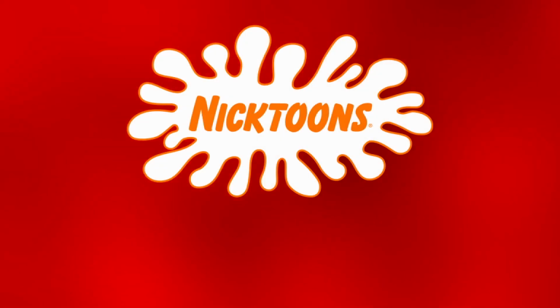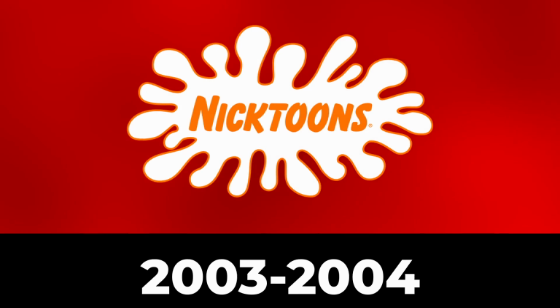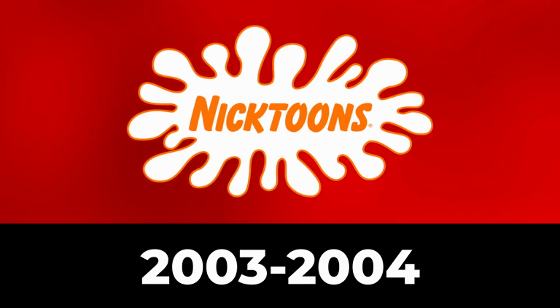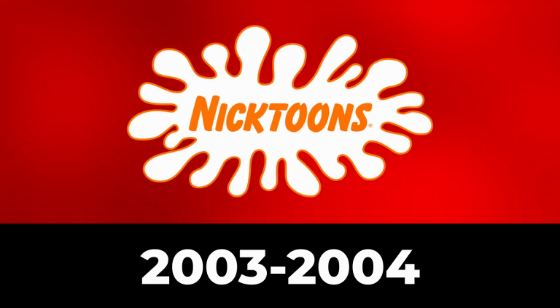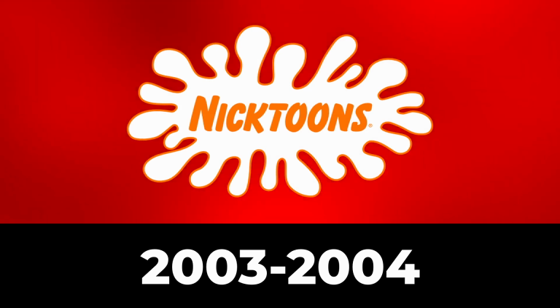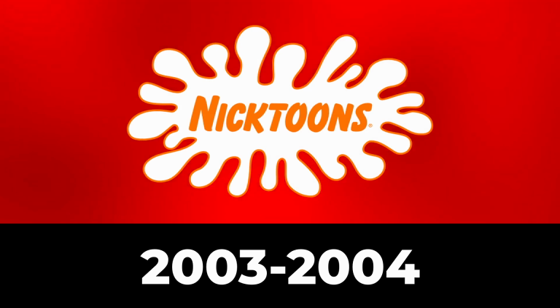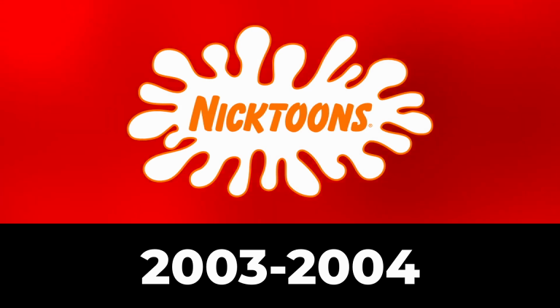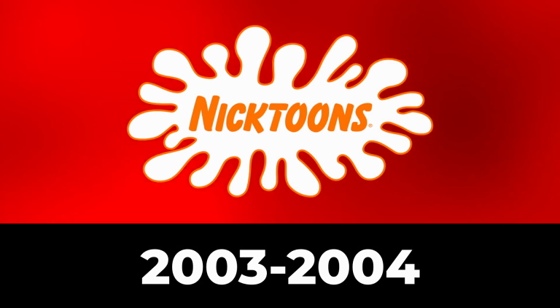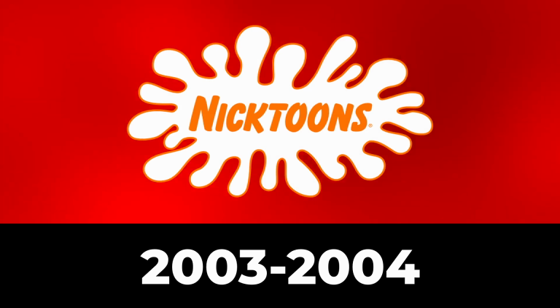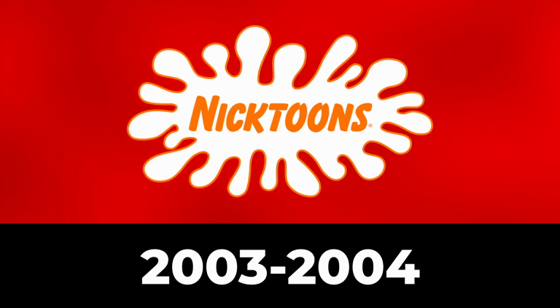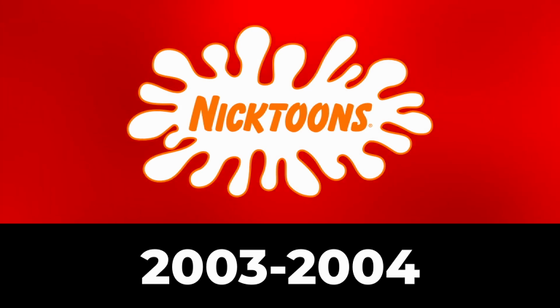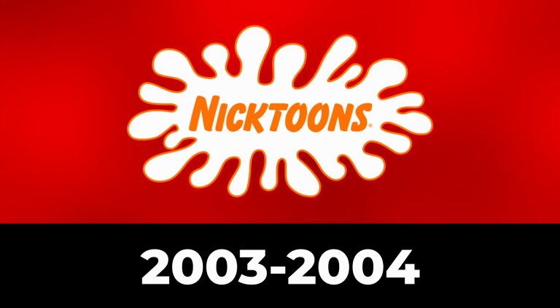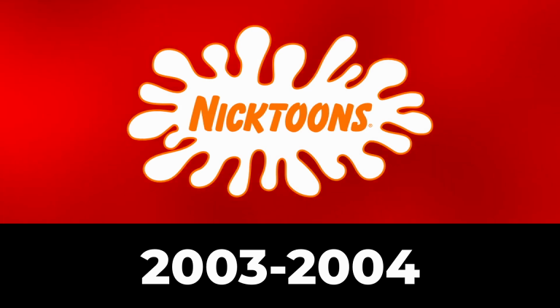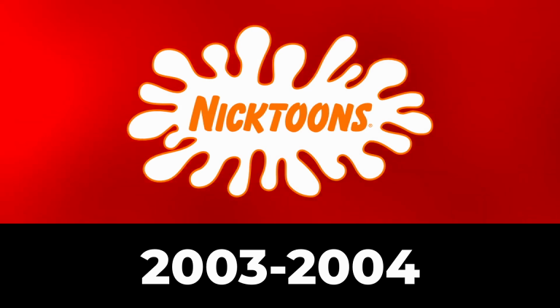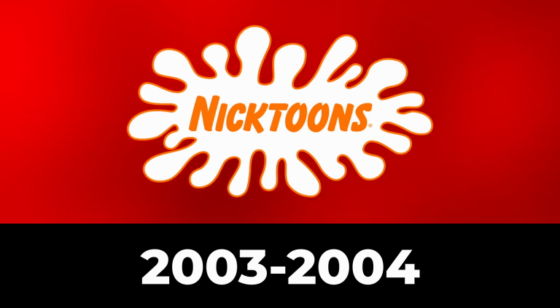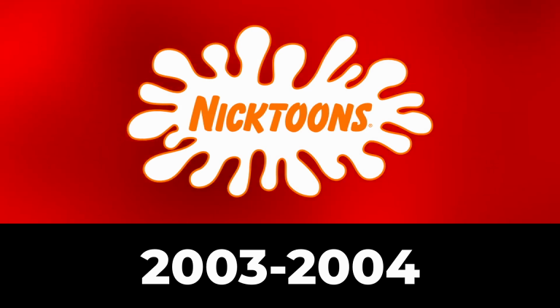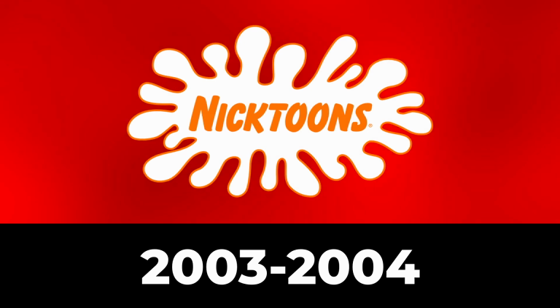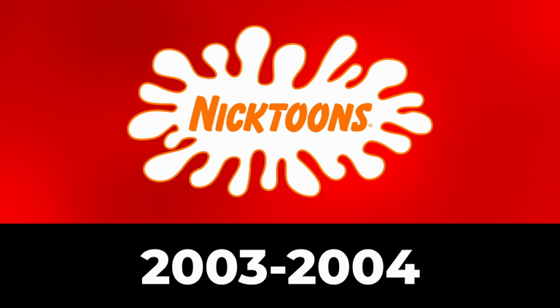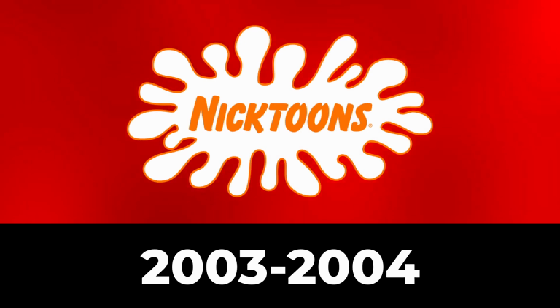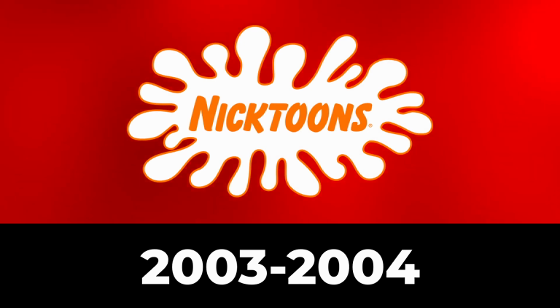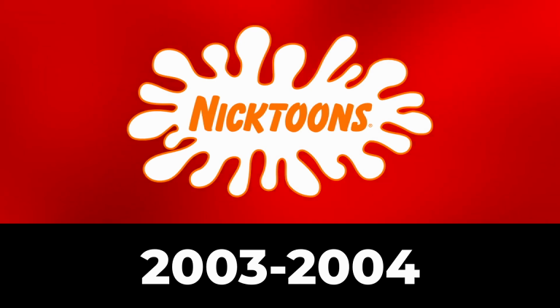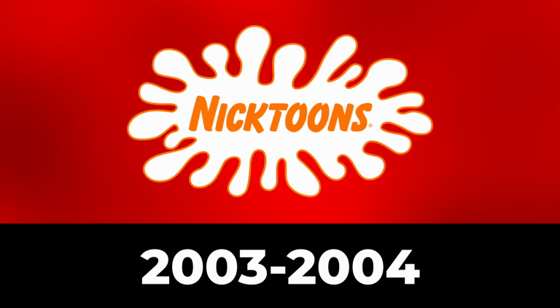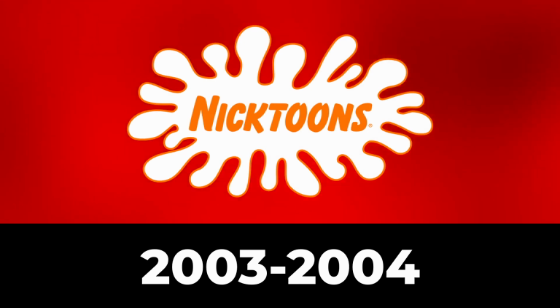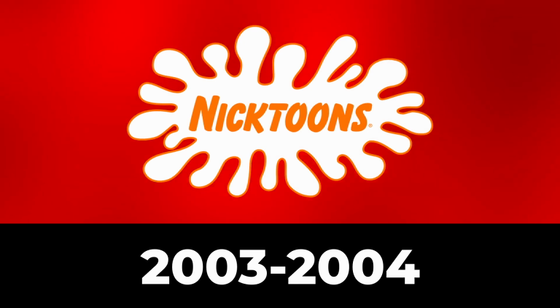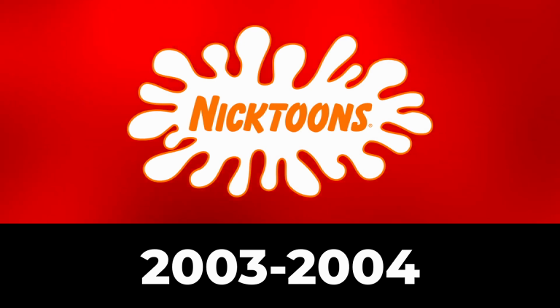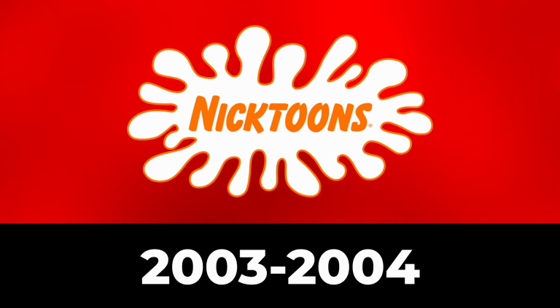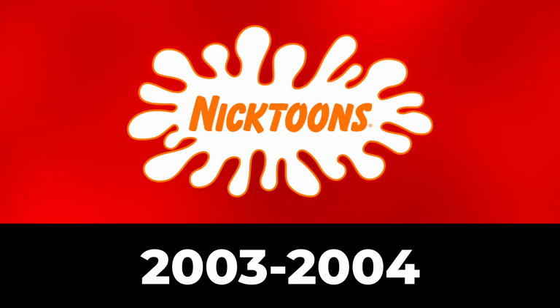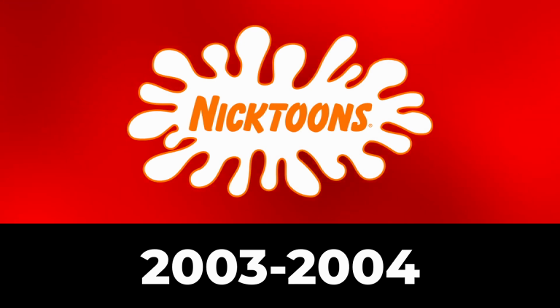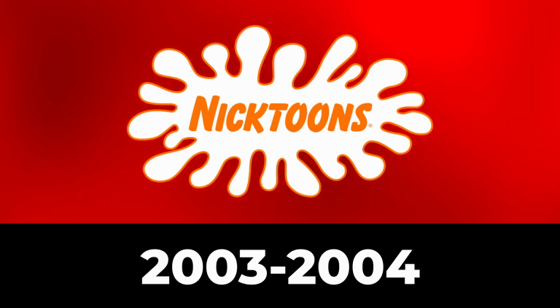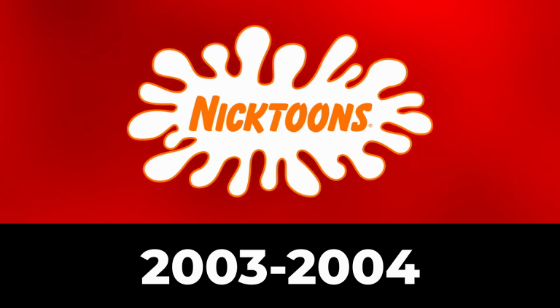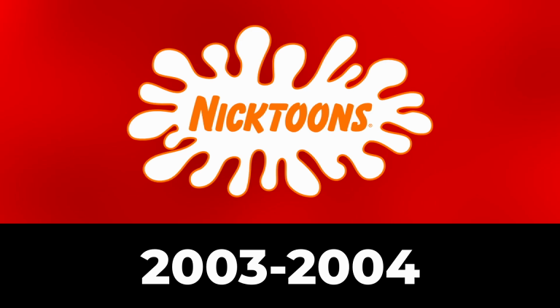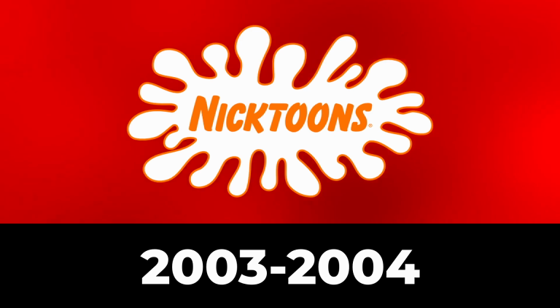2003 to 2004: Nicktoons TV has been shortened to just Nicktoons. Now we have a white splat with an orange outline. Inside of it is the word Nicktoons in orange text.